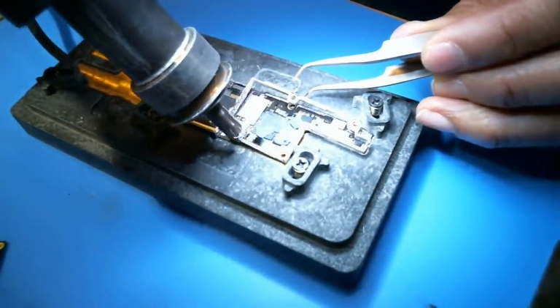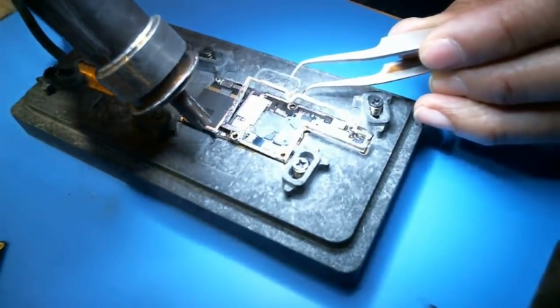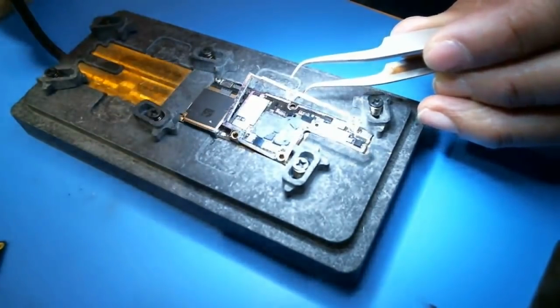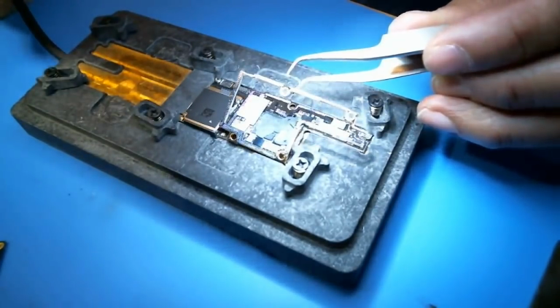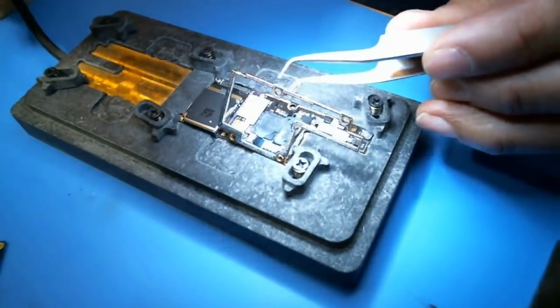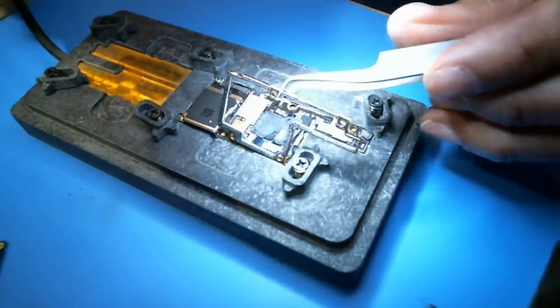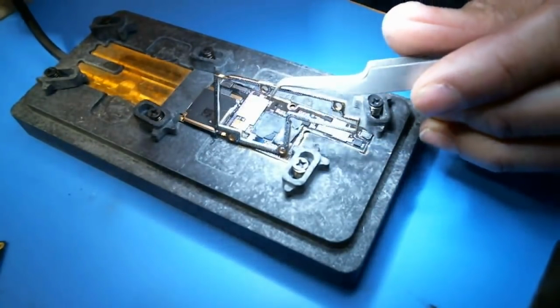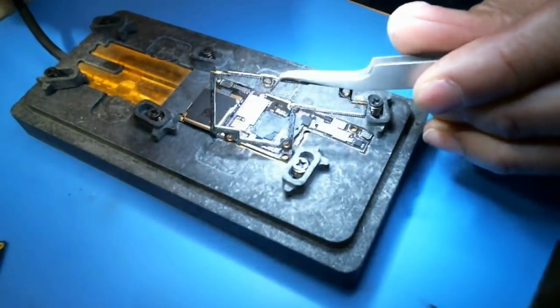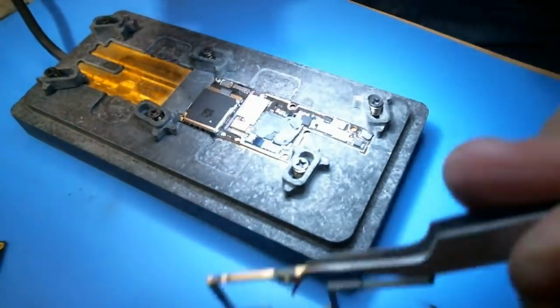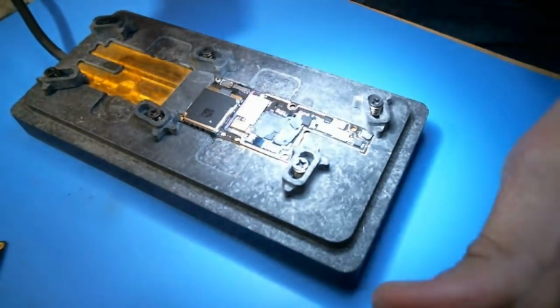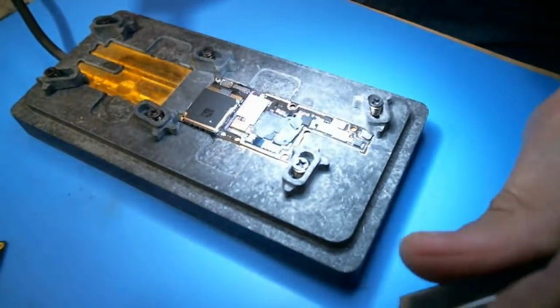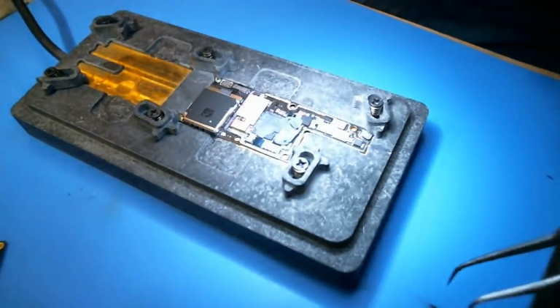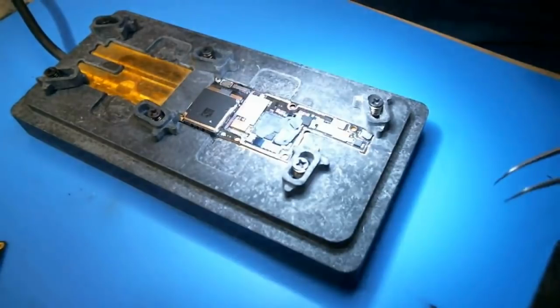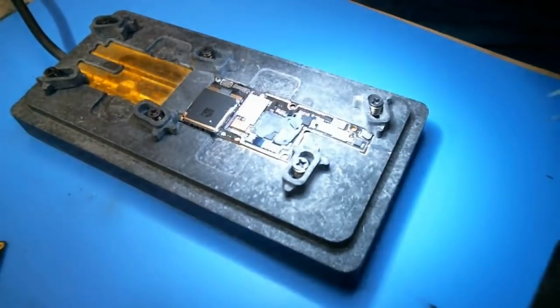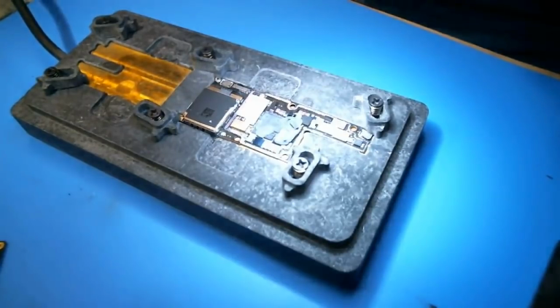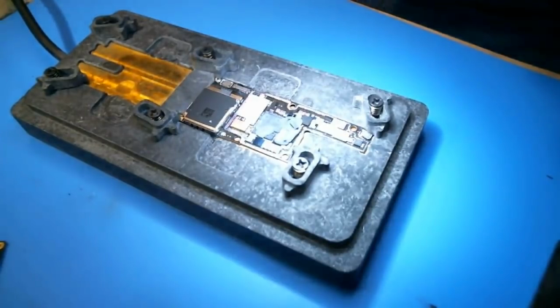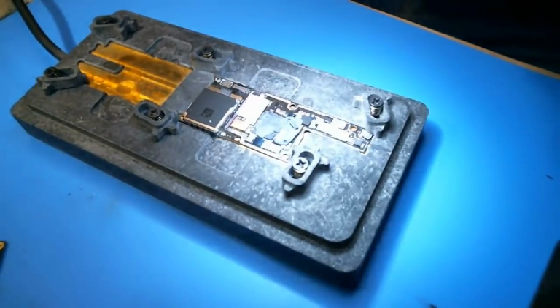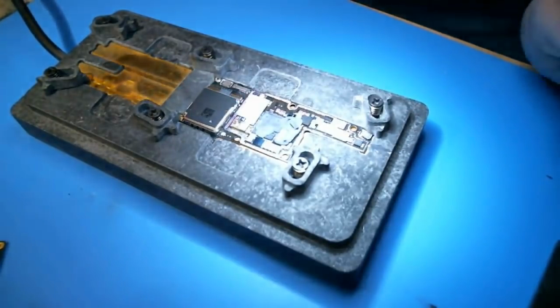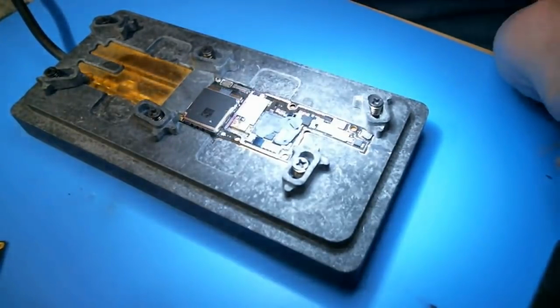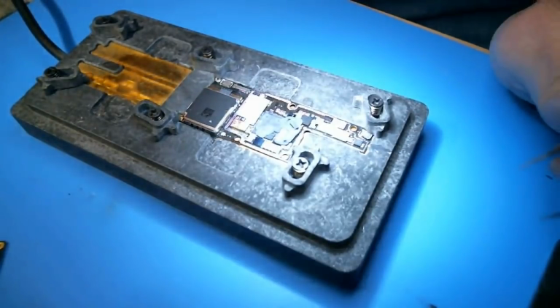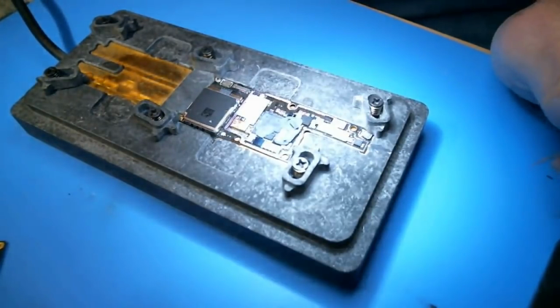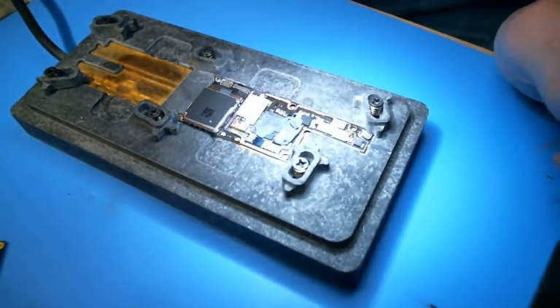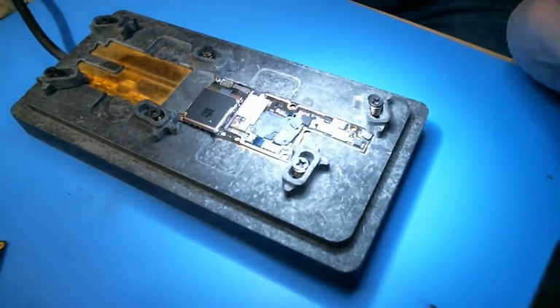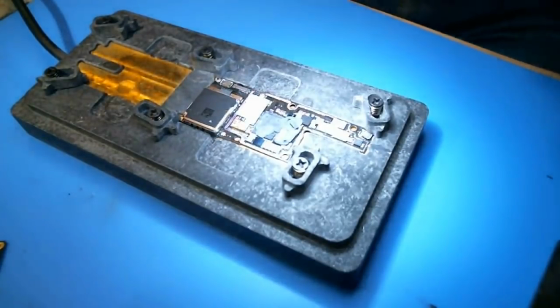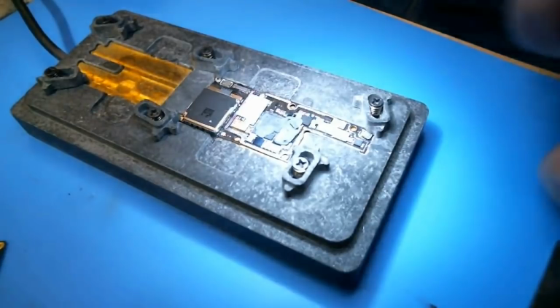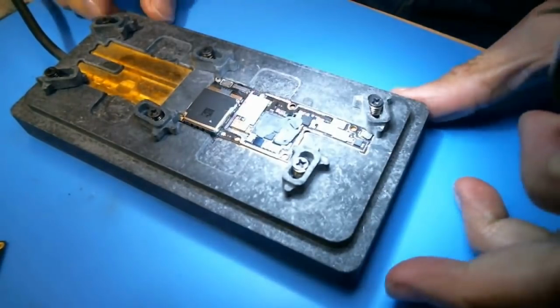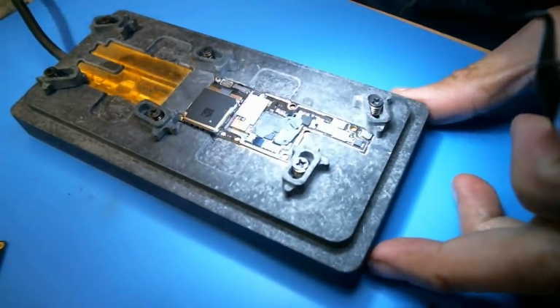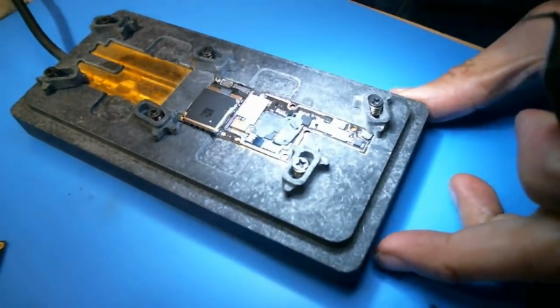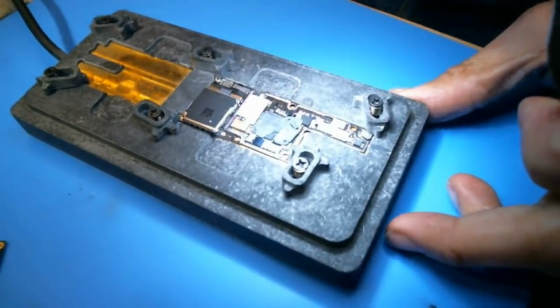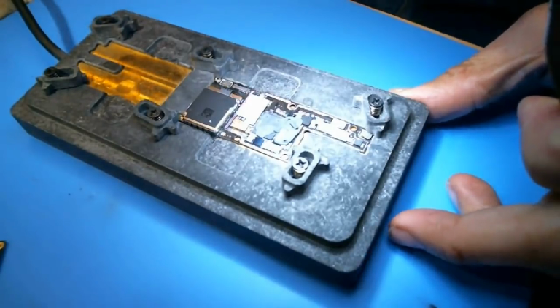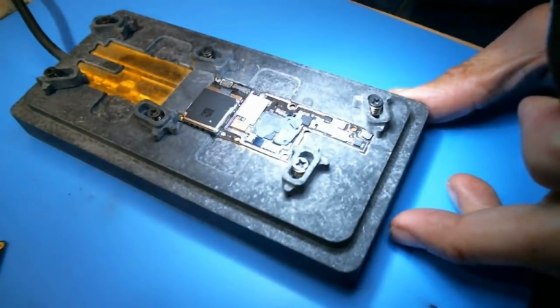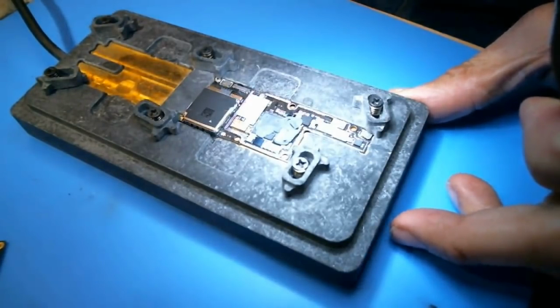Okay, so that seems like that's probably the magic solution — 150 degrees Celsius. I'm actually going to turn it down to 145 right now because I don't want this sucker to melt. Let's take a look at the logic board under the microscope.